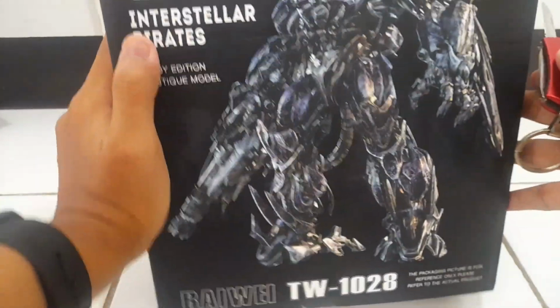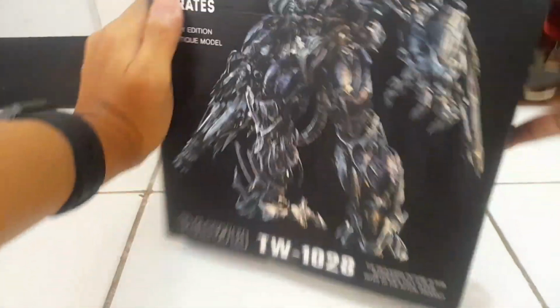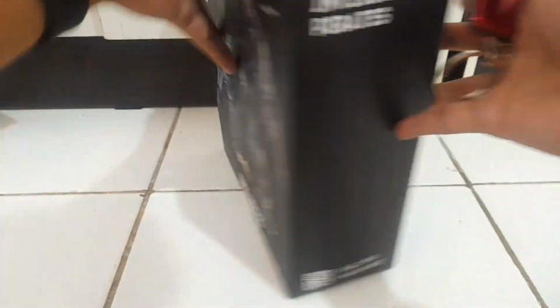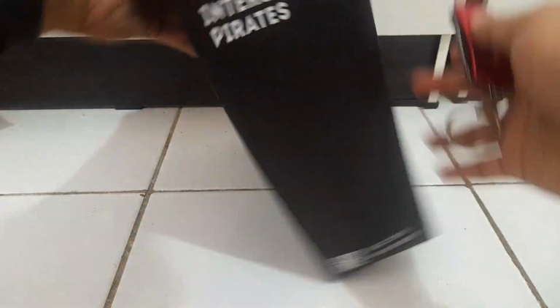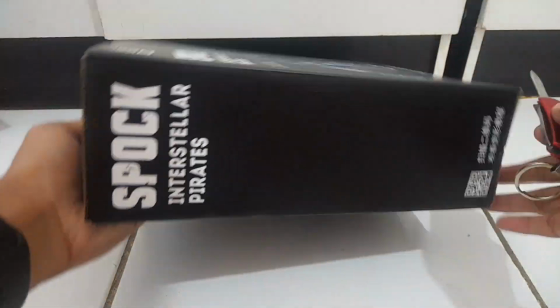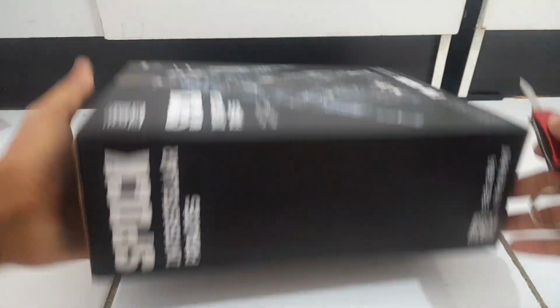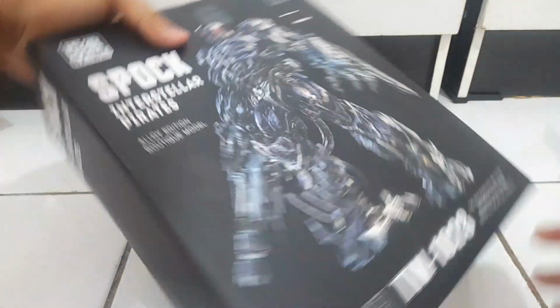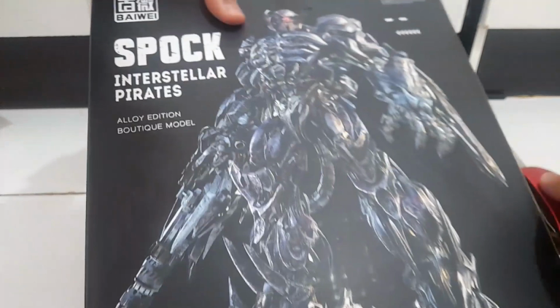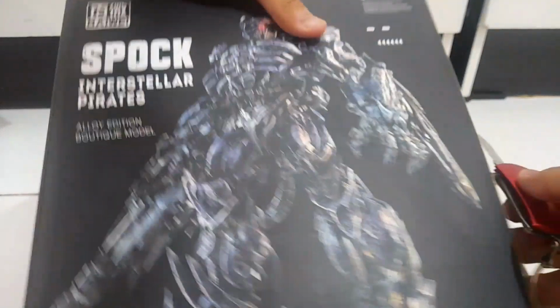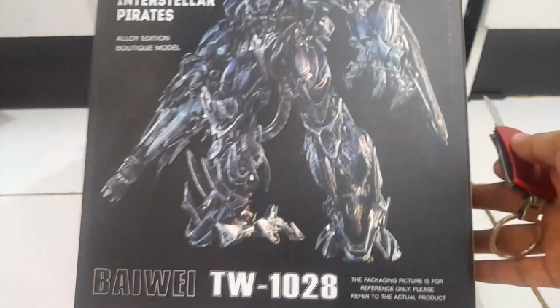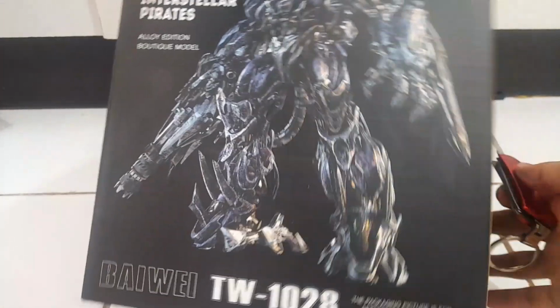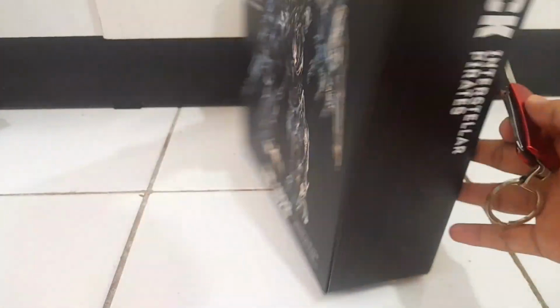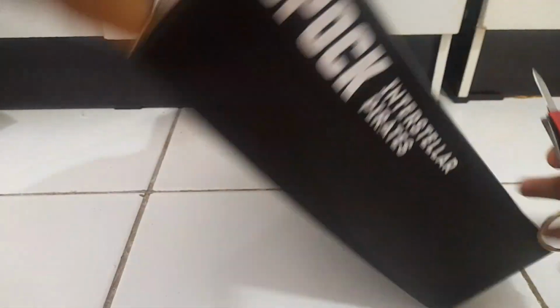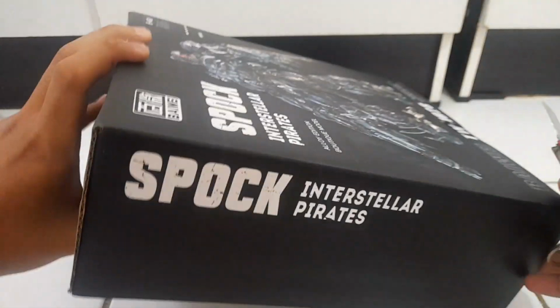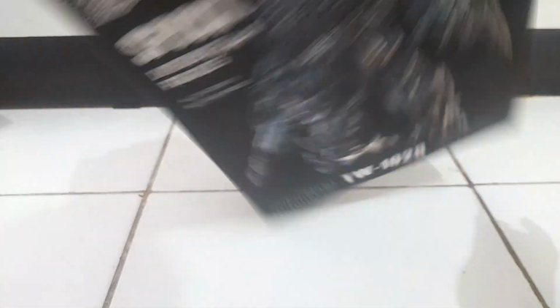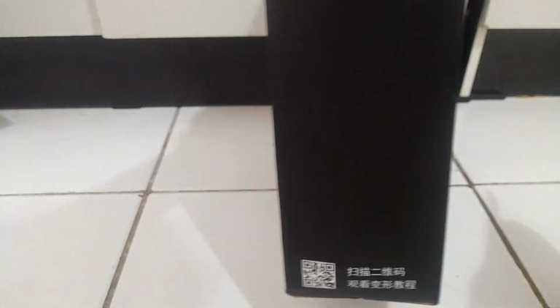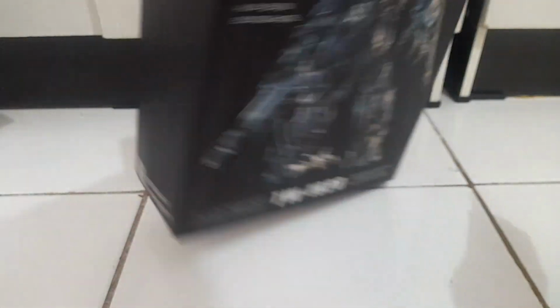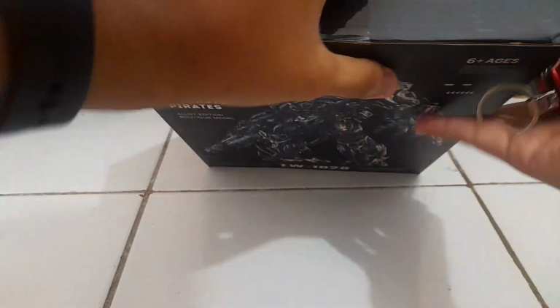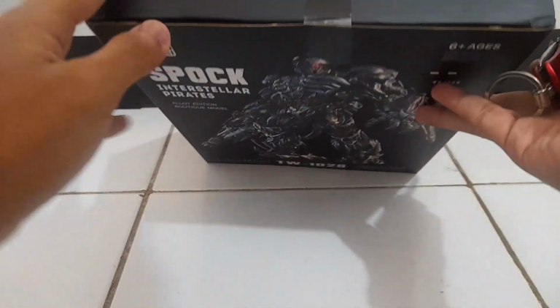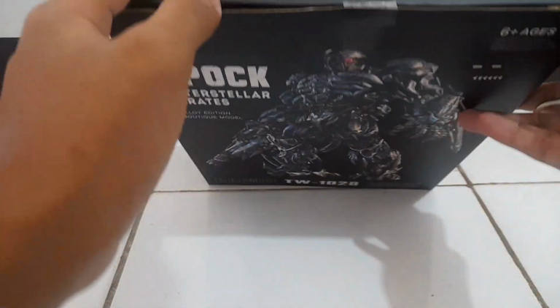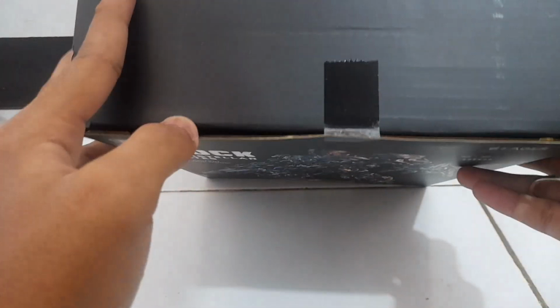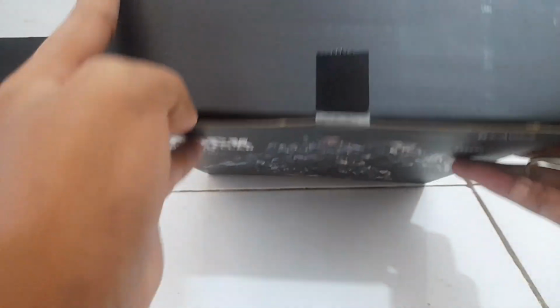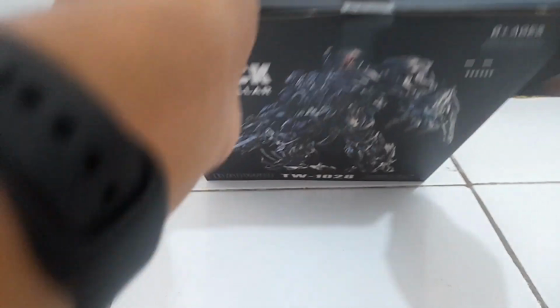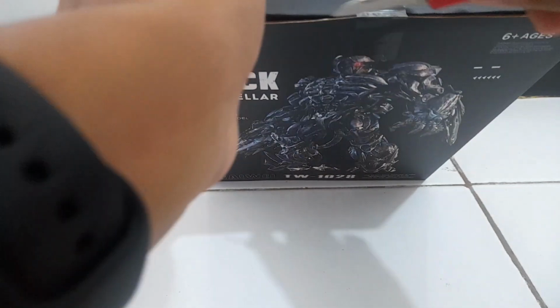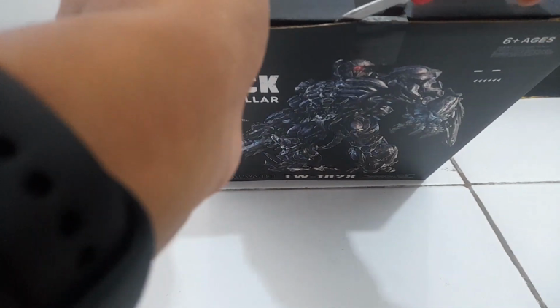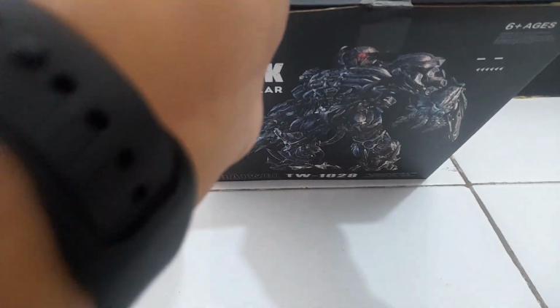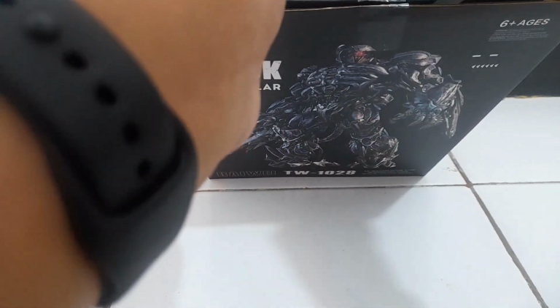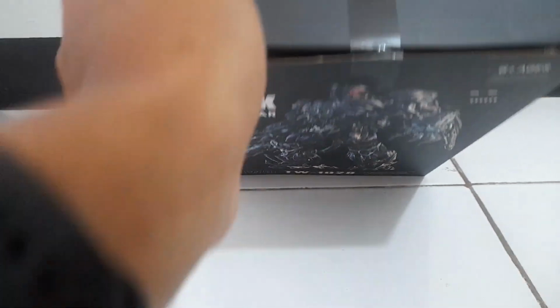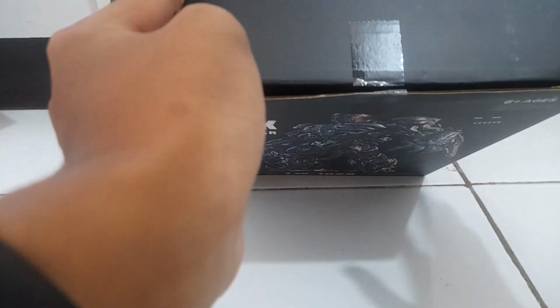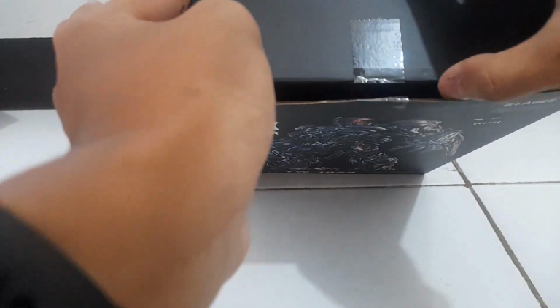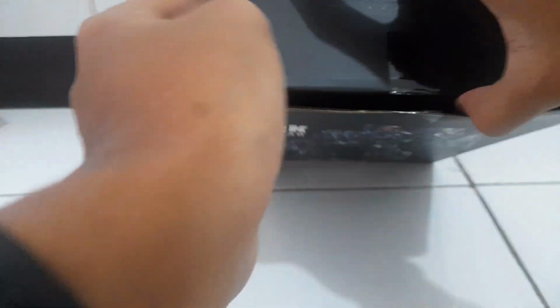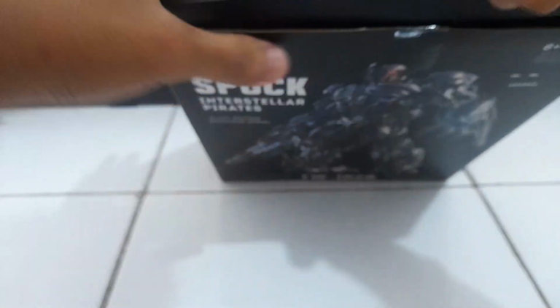This is how it looks at the front, on the side, and the back is still the same, and also on the other side as well. It is still sealed.